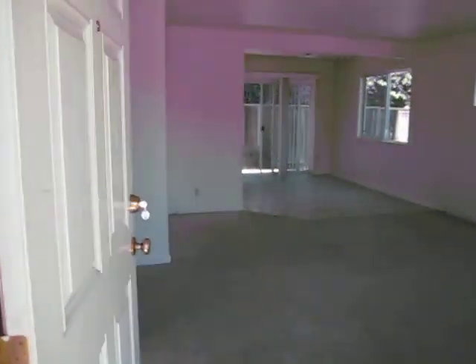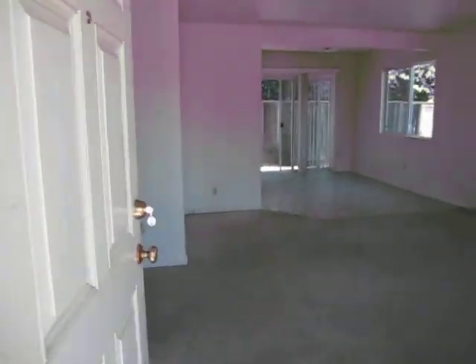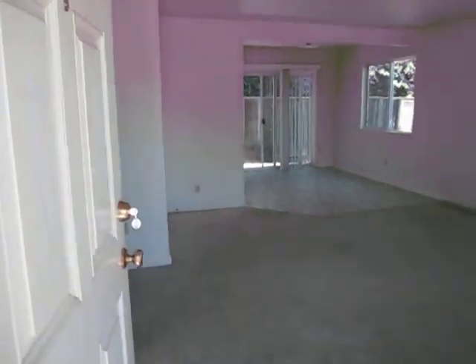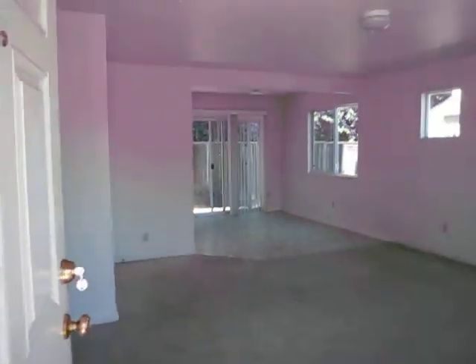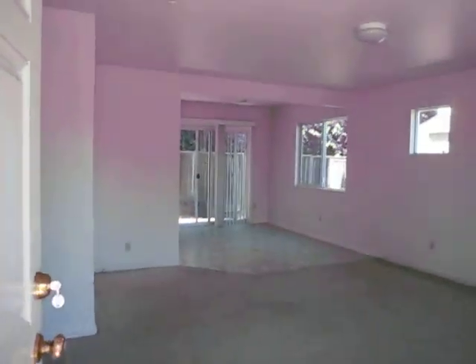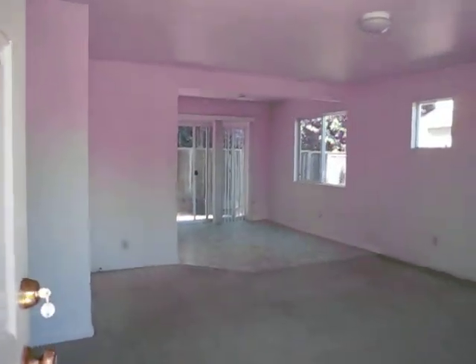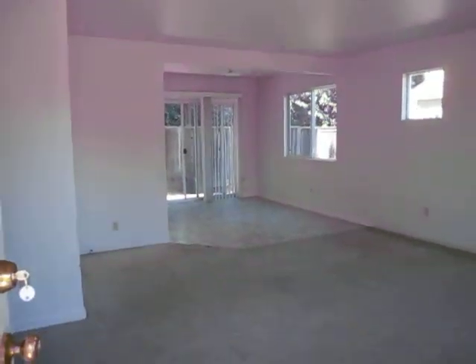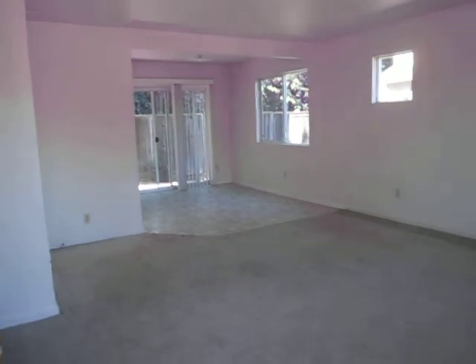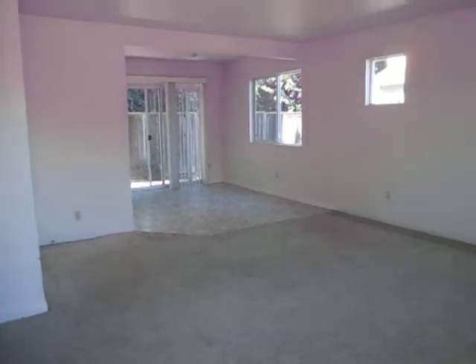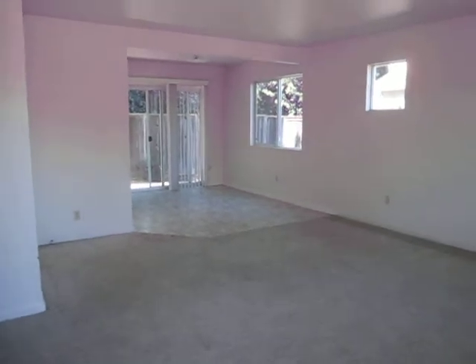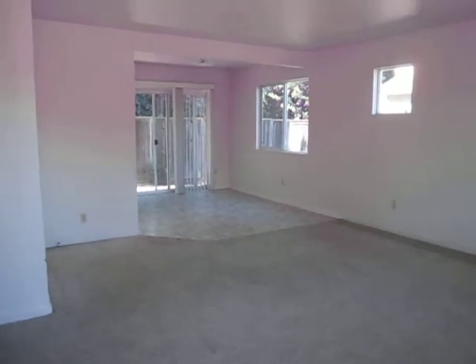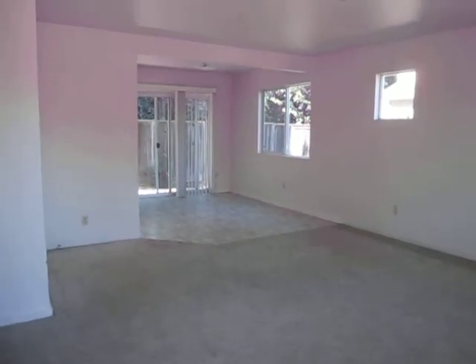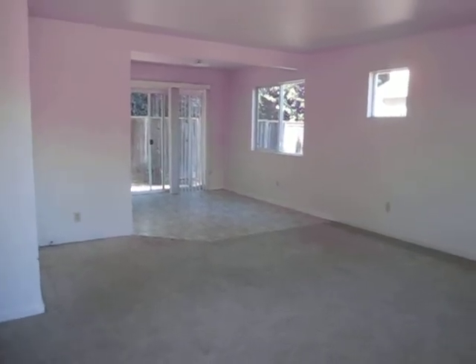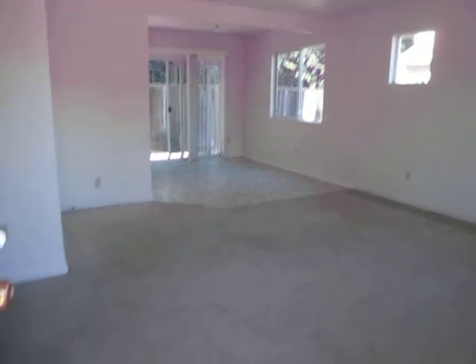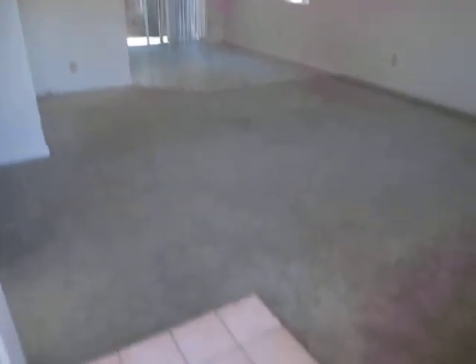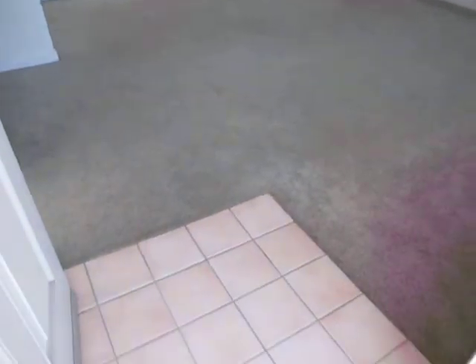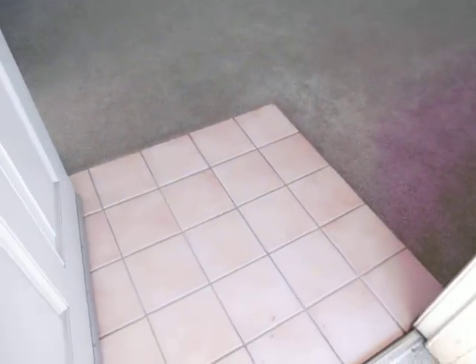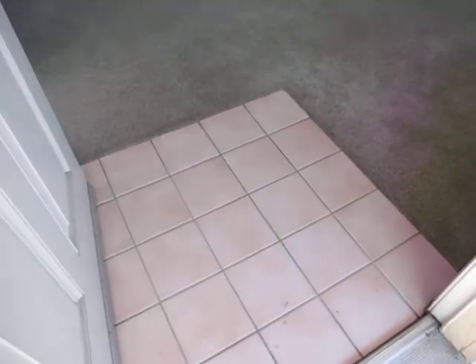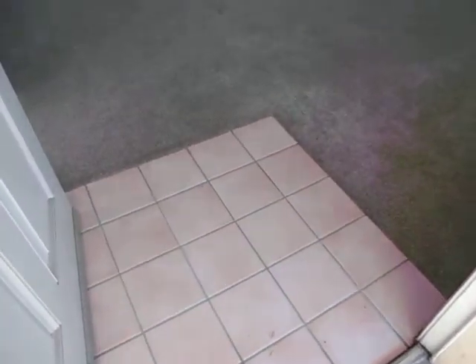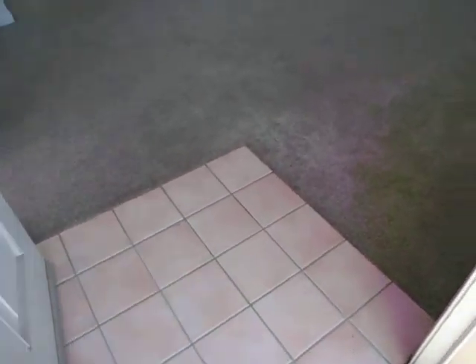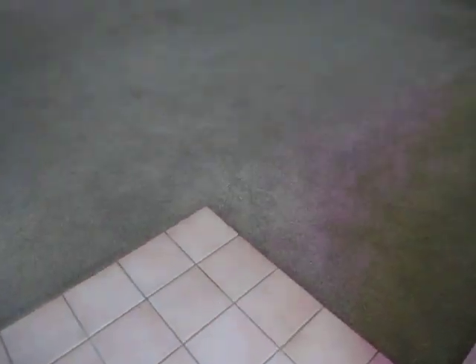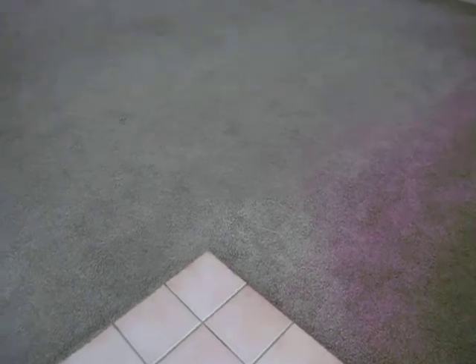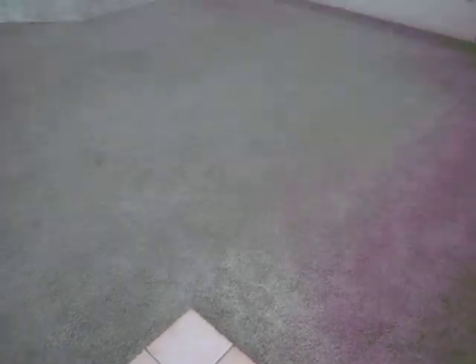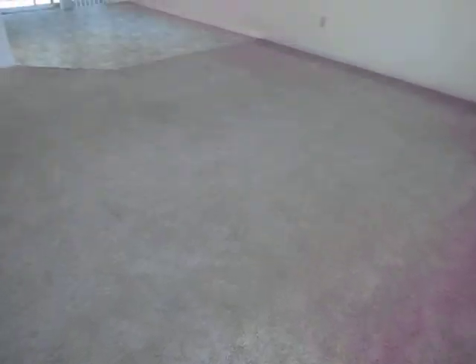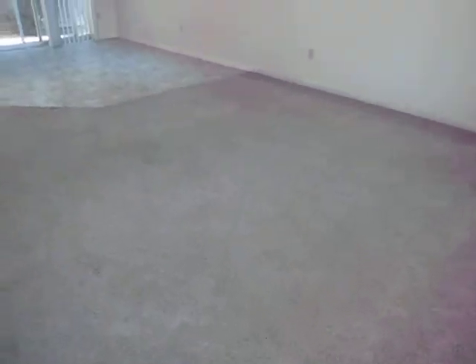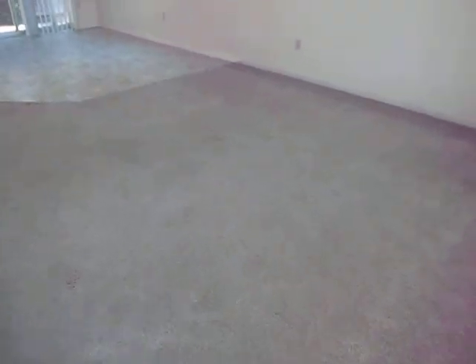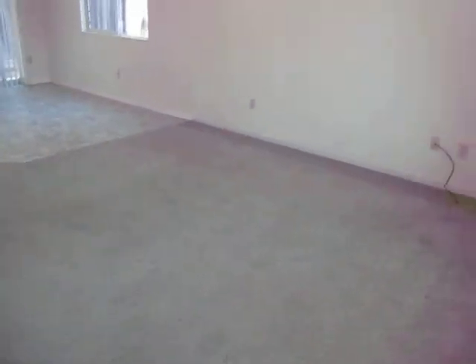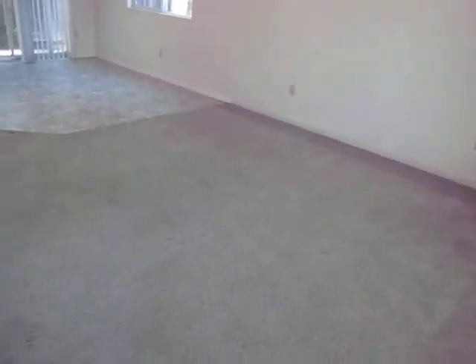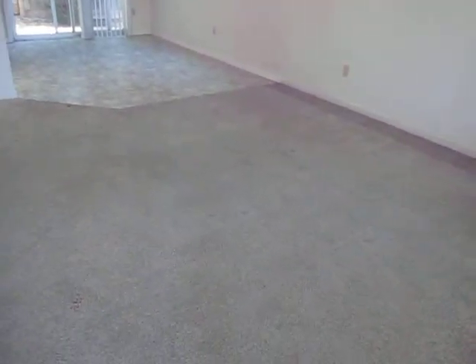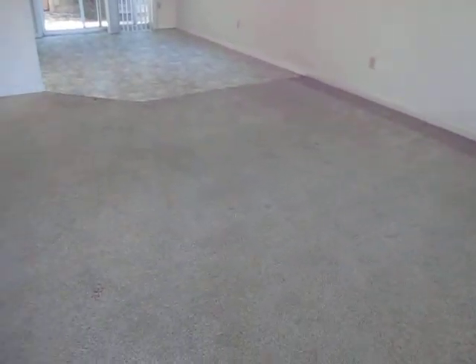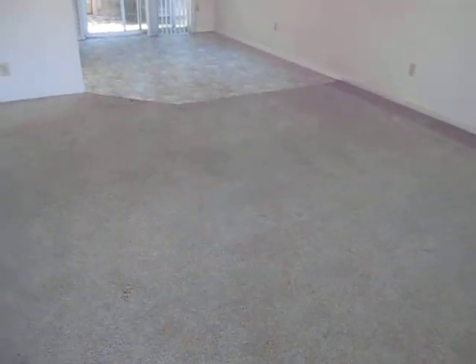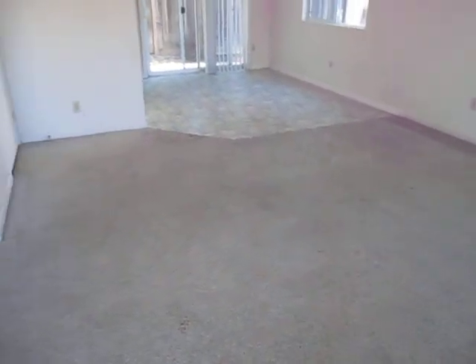We're entering into the living room. It's got a tile entryway and kind of a beige carpeting.